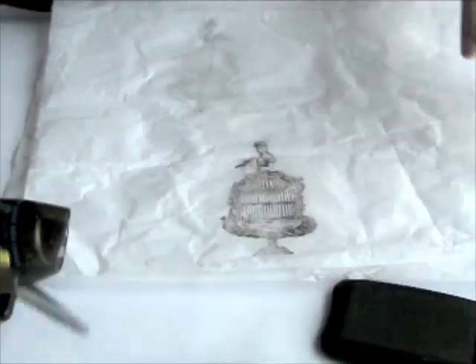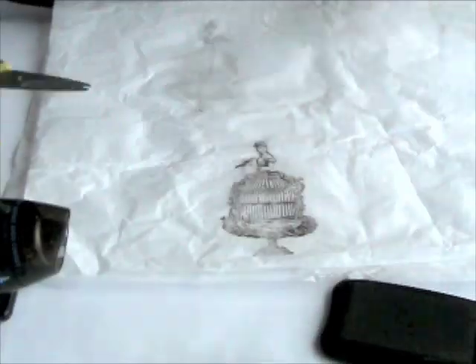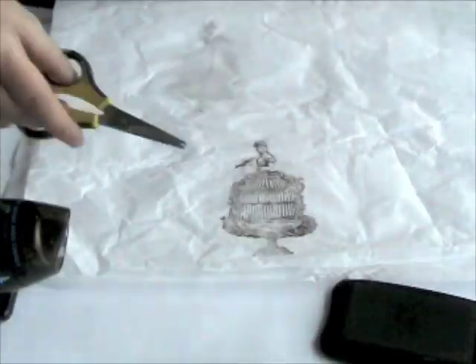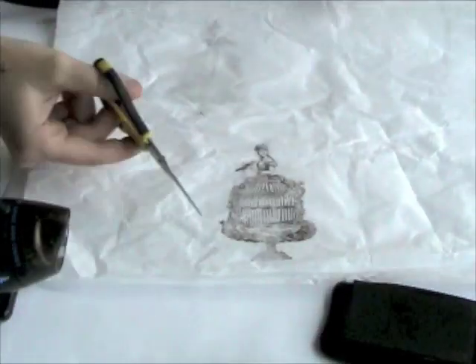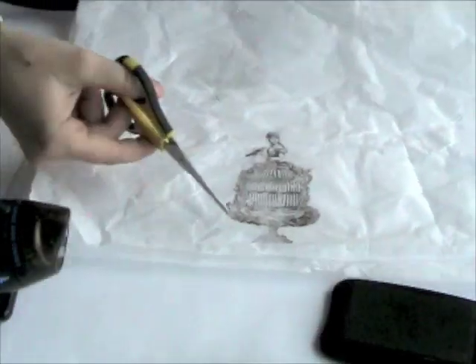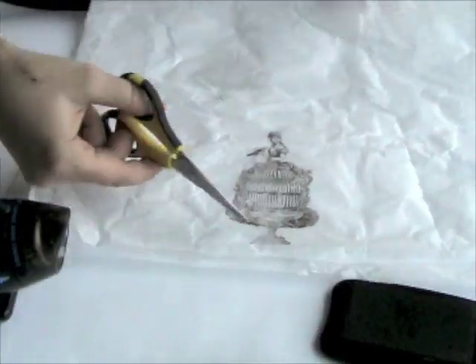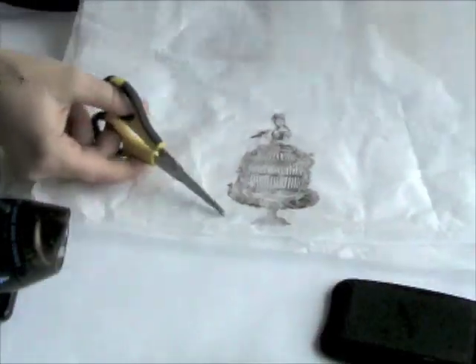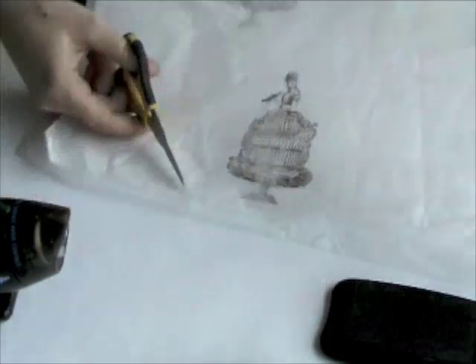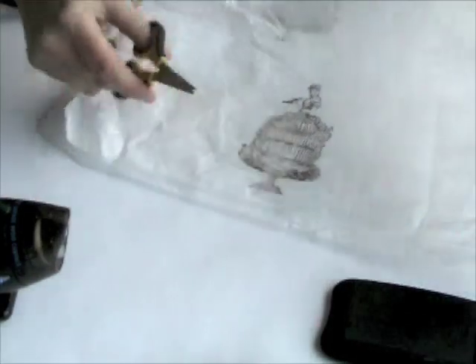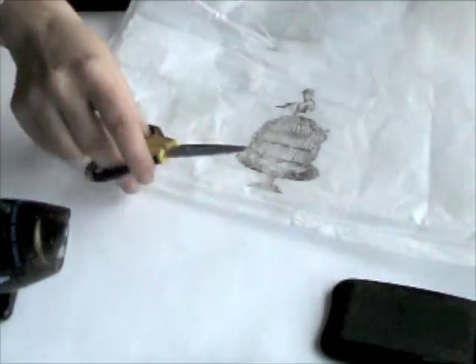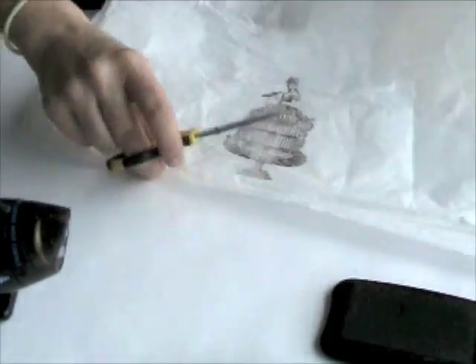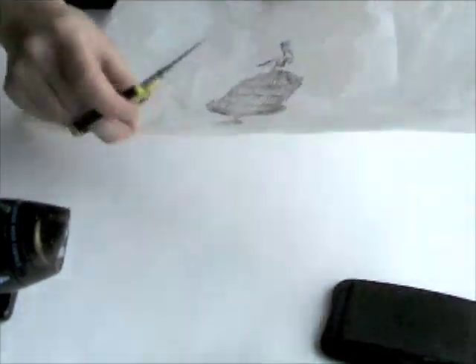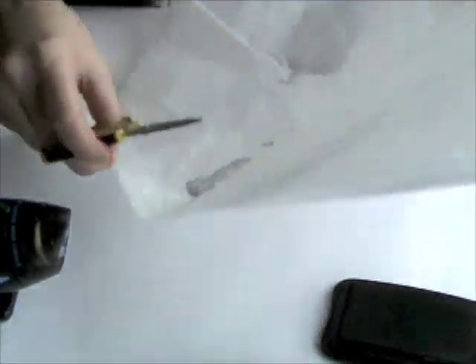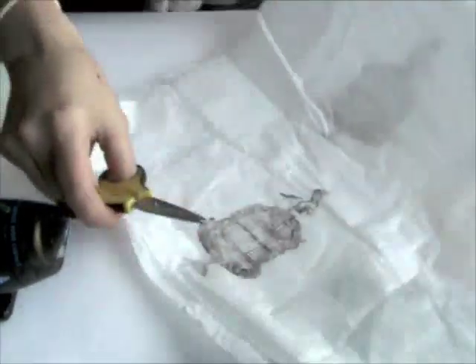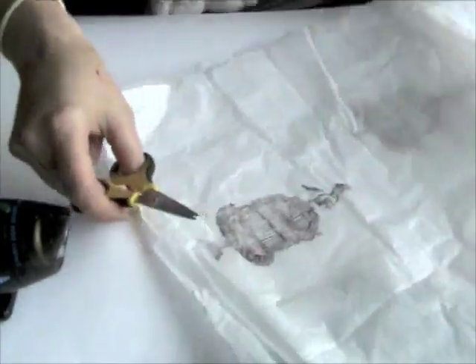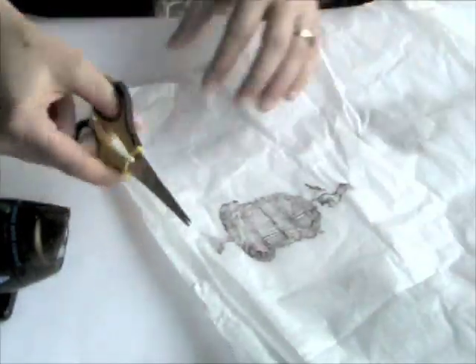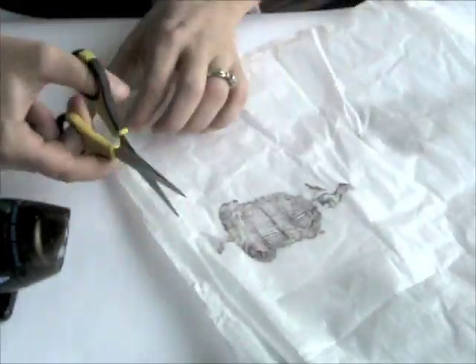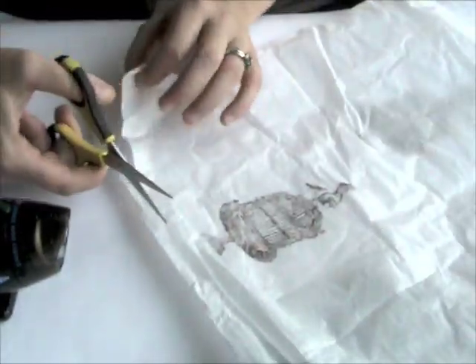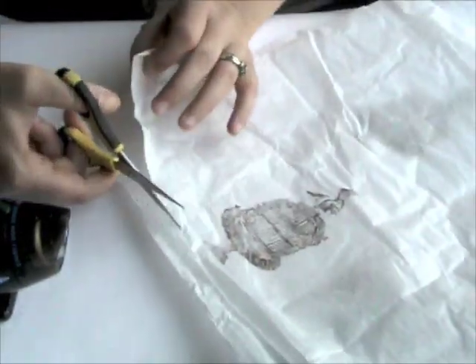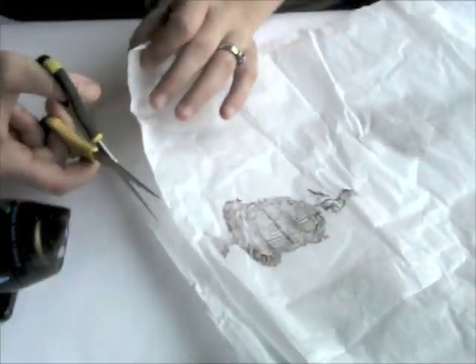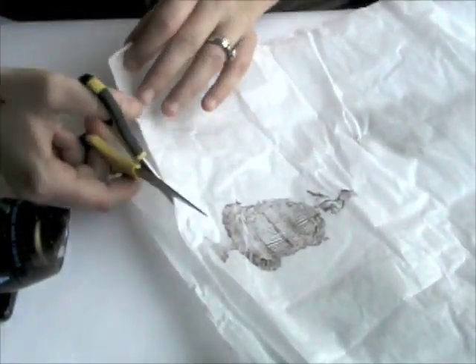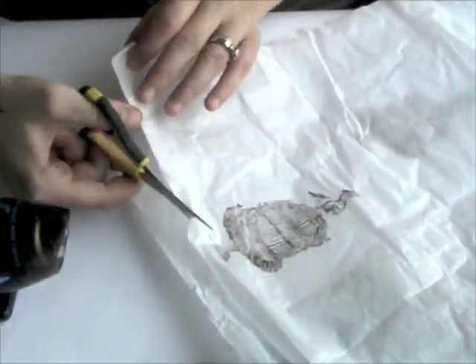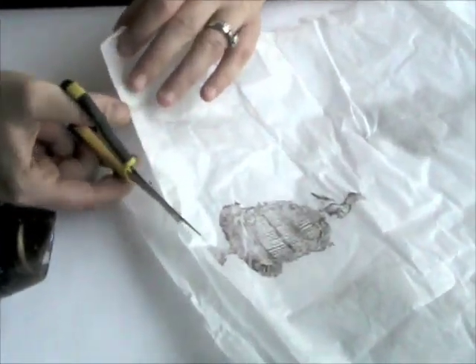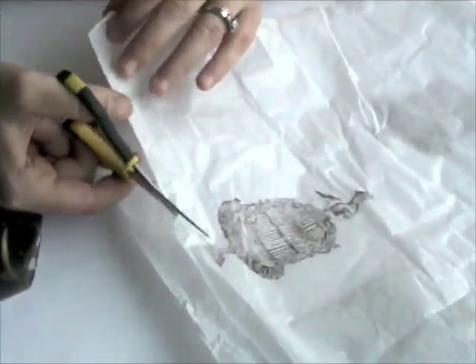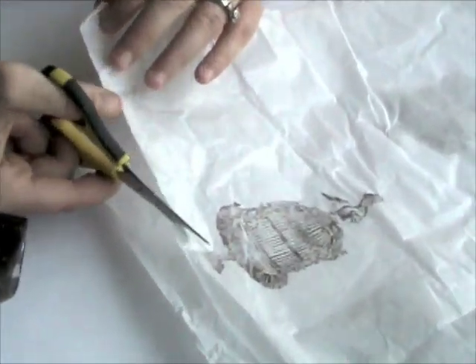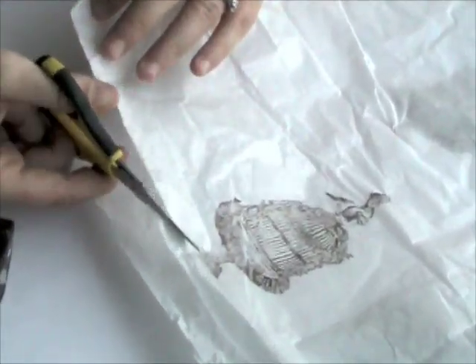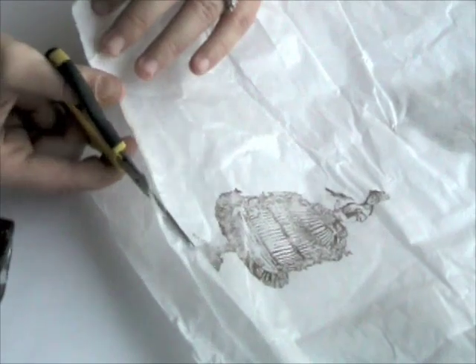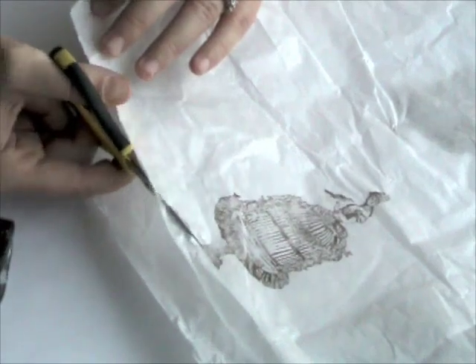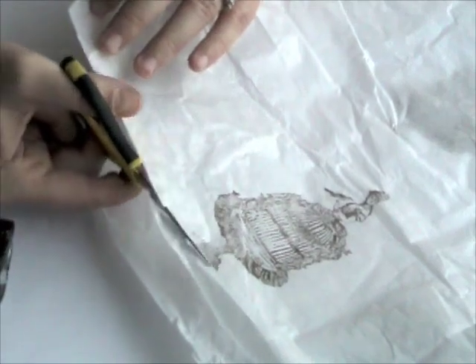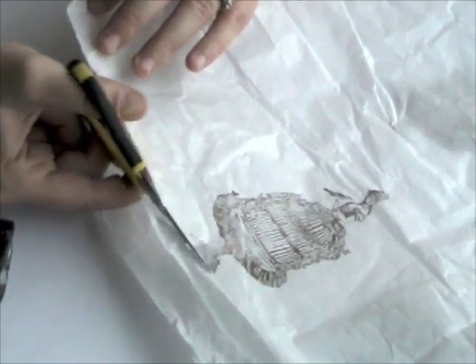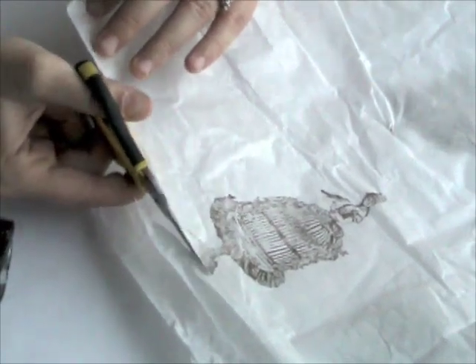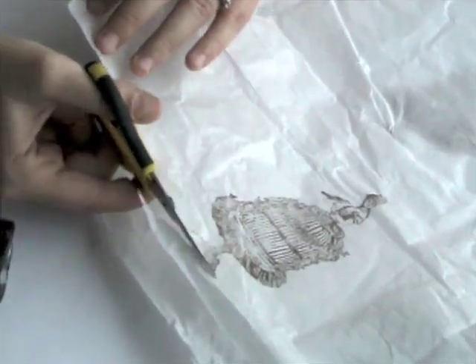The next step is to cut the image out. You're going to want to cut it very, very close to the image, as close as you possibly can.